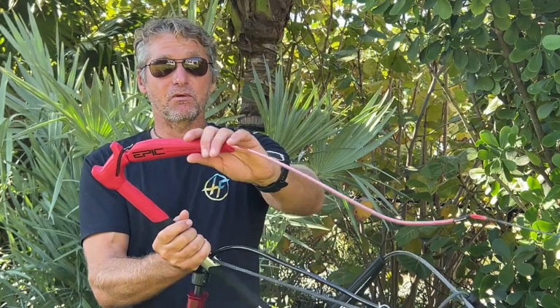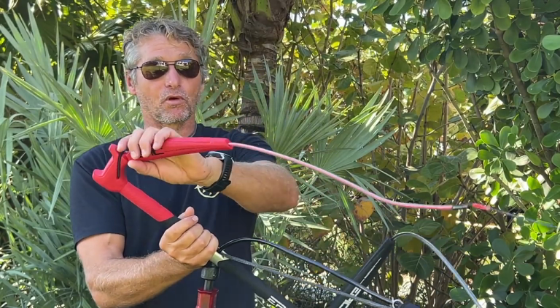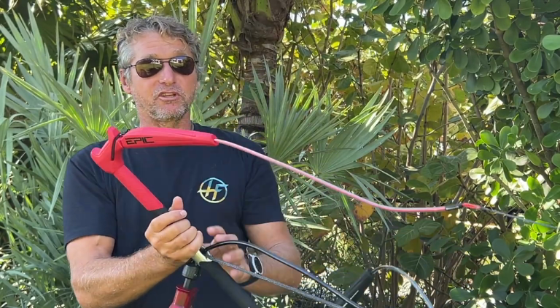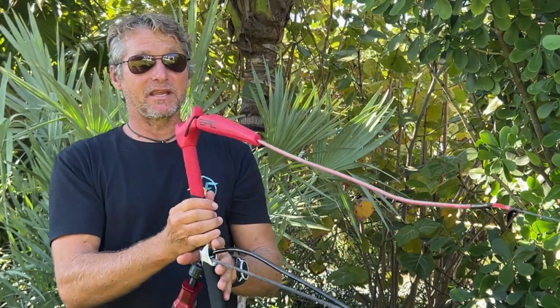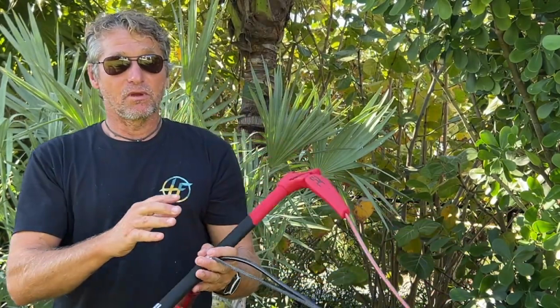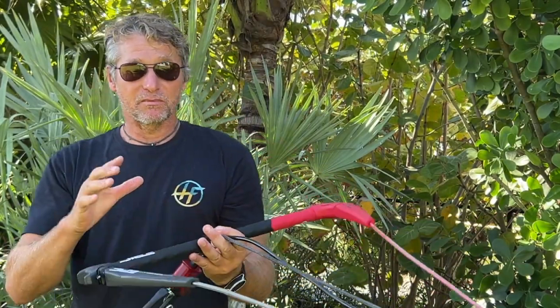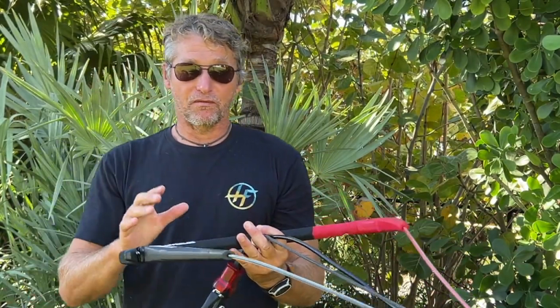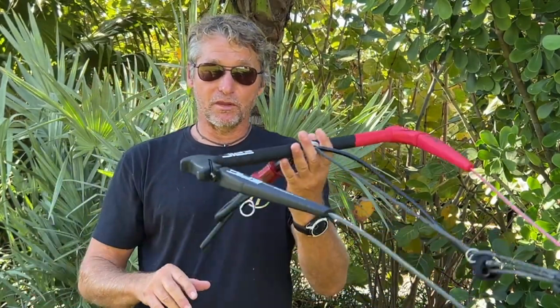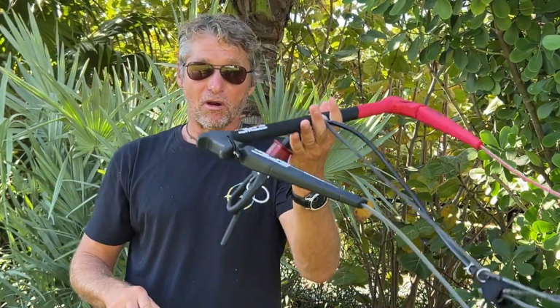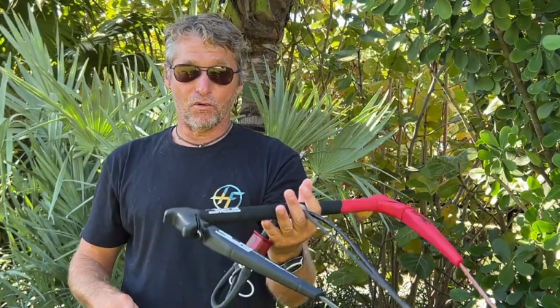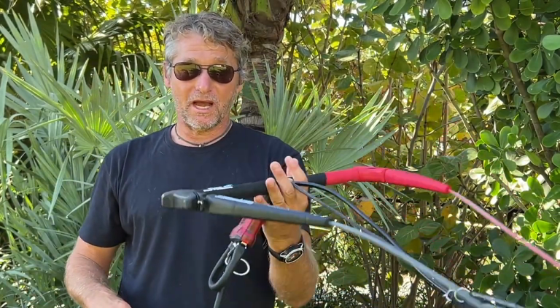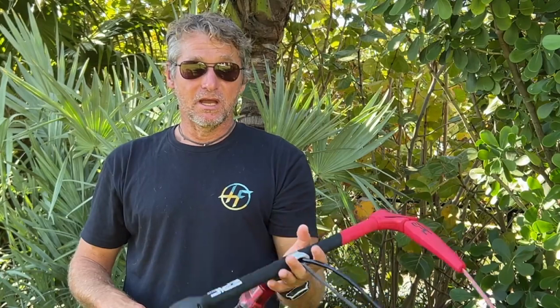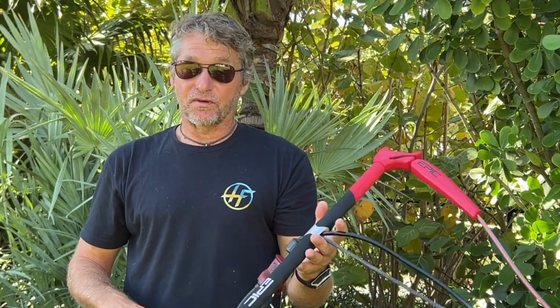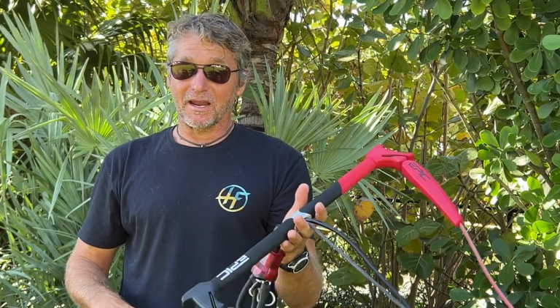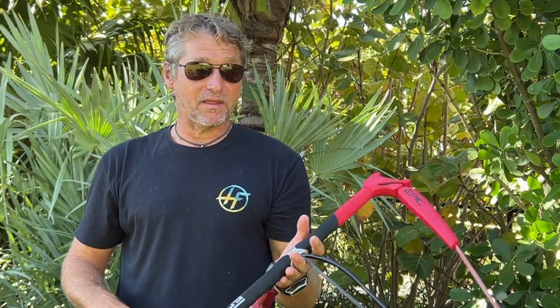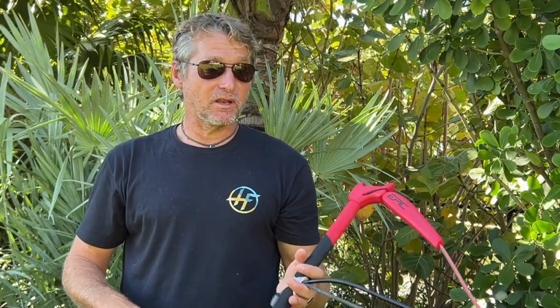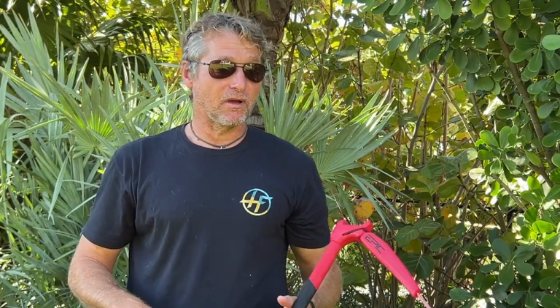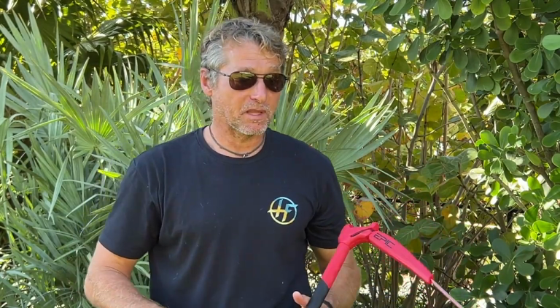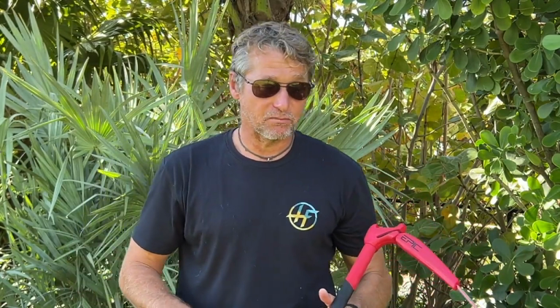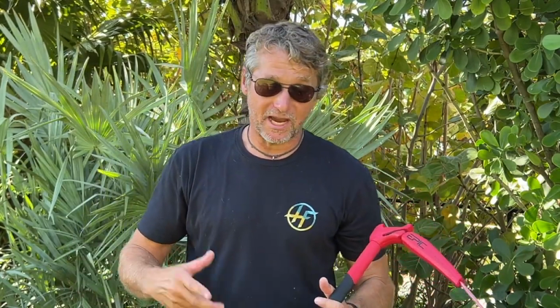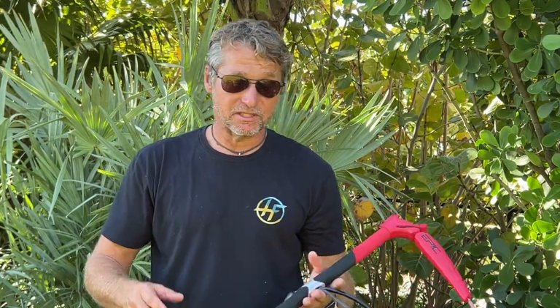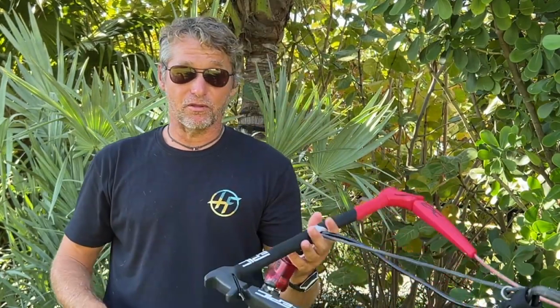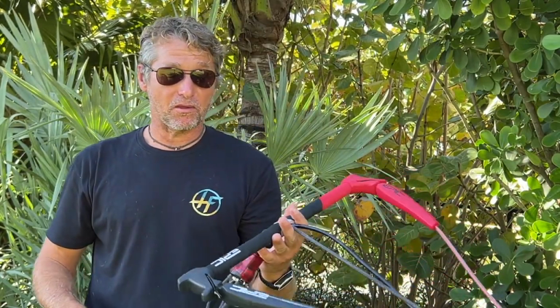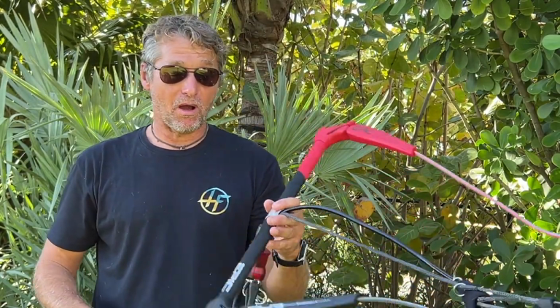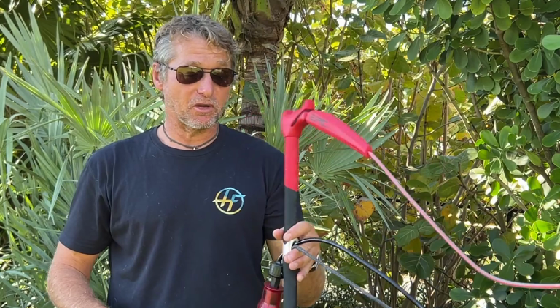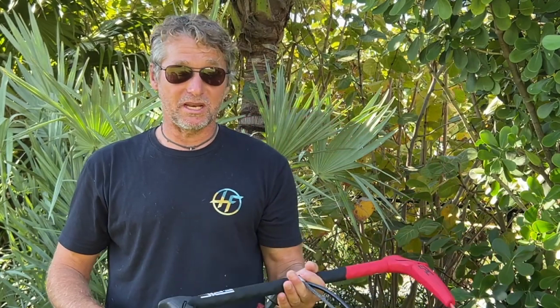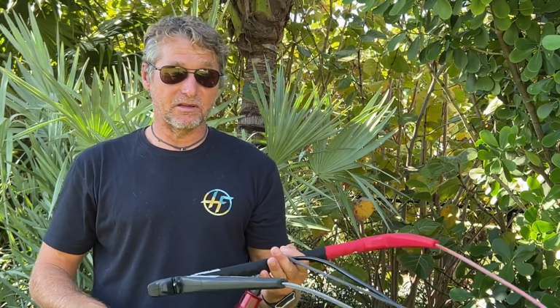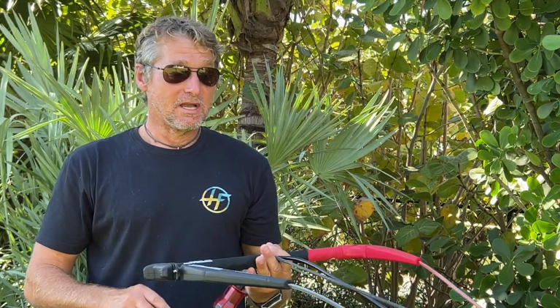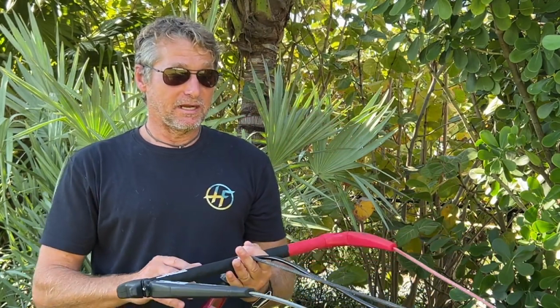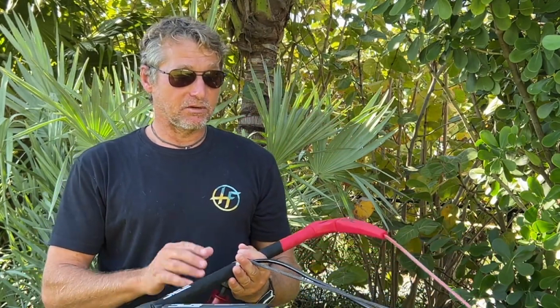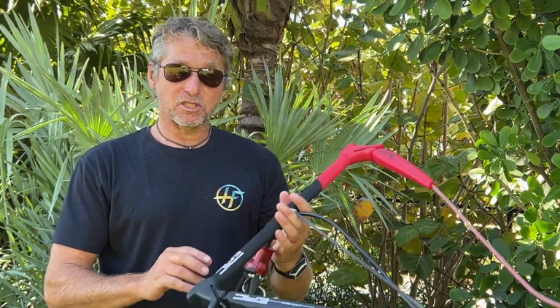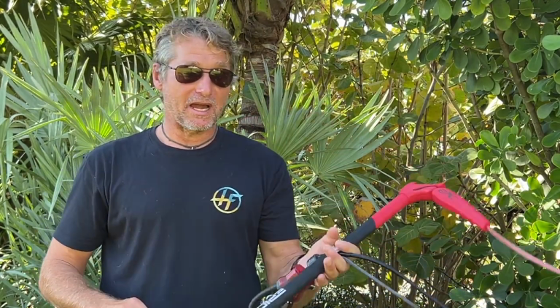The floaters on each side are made so the bar floats. It's a very light bar. Customers and kiters who tried it were like, wow, this bar is really light. So the bar is pretty light.